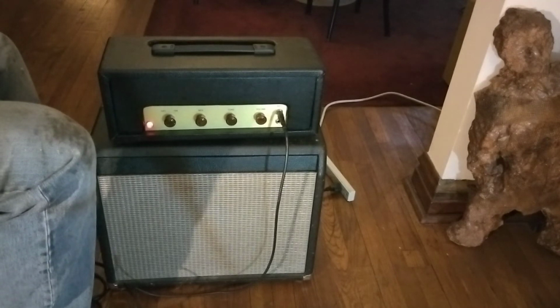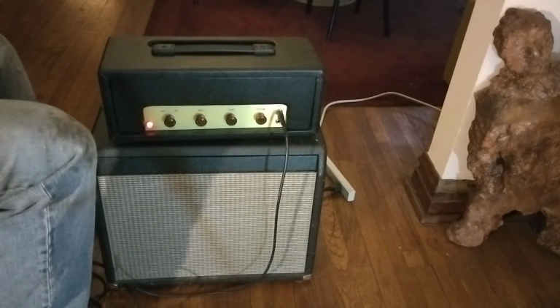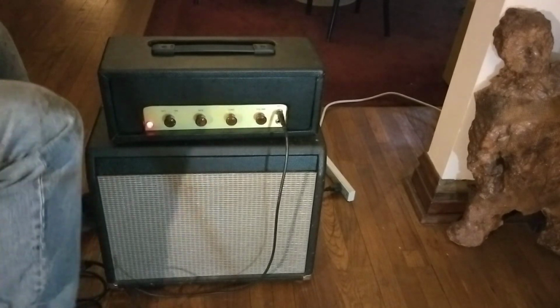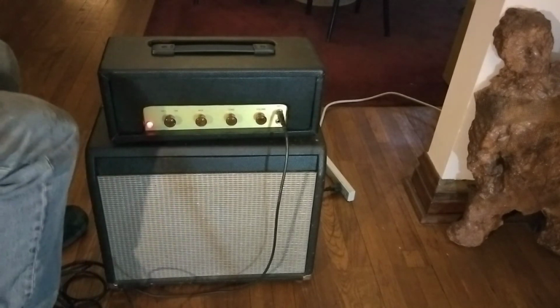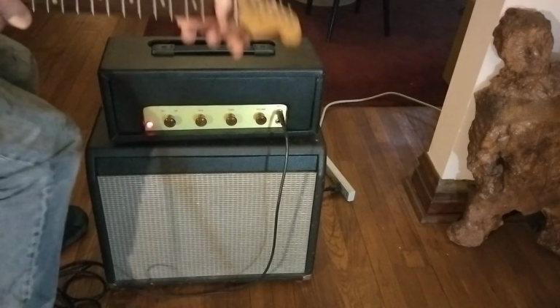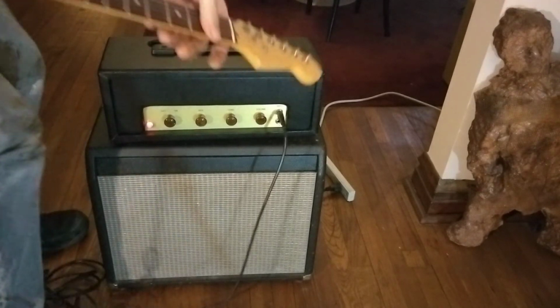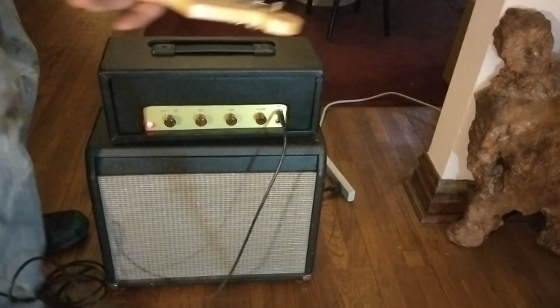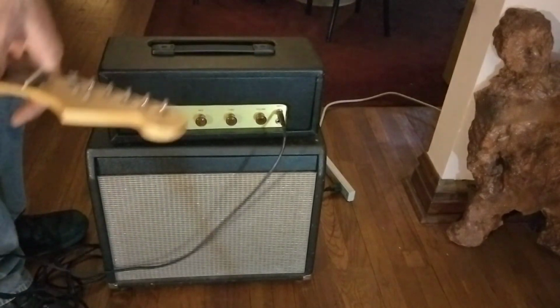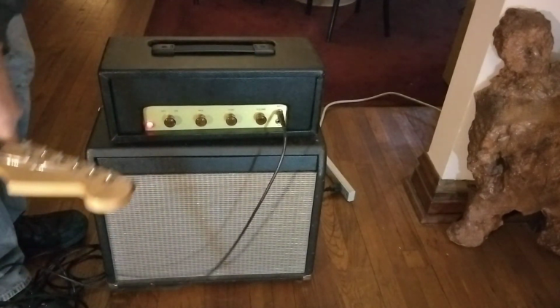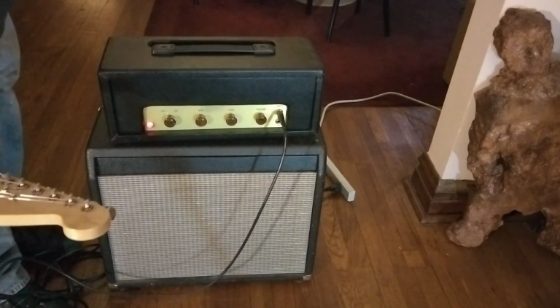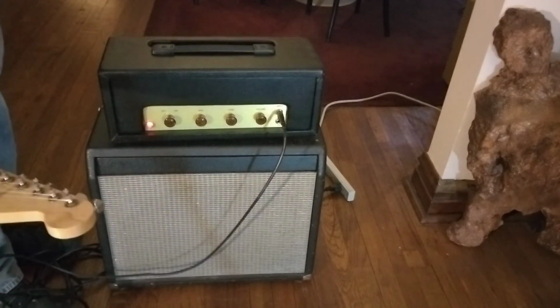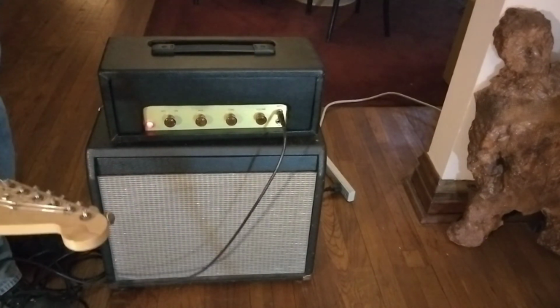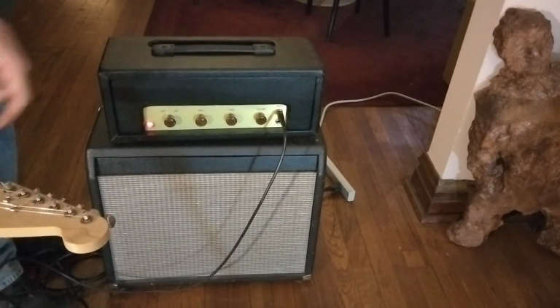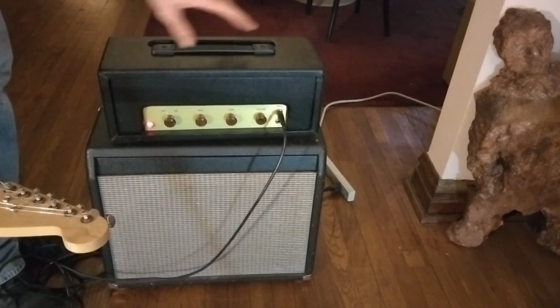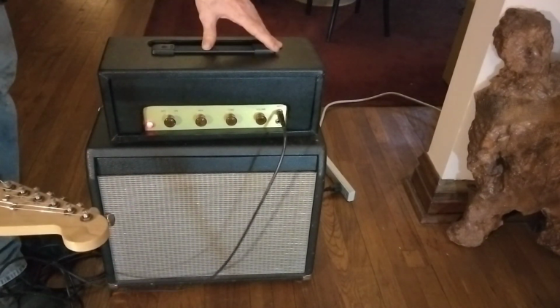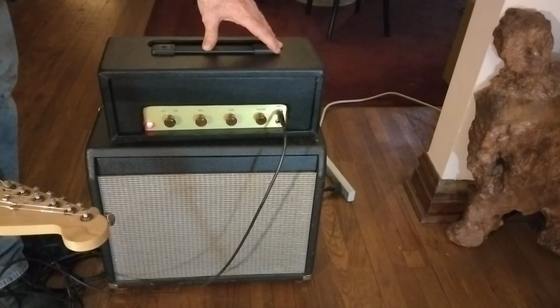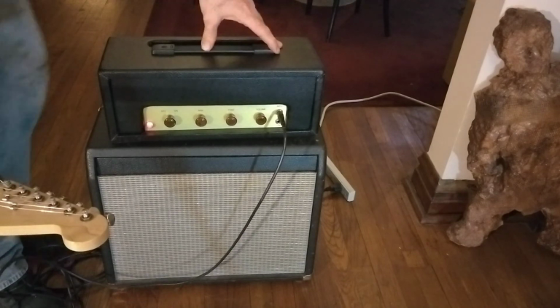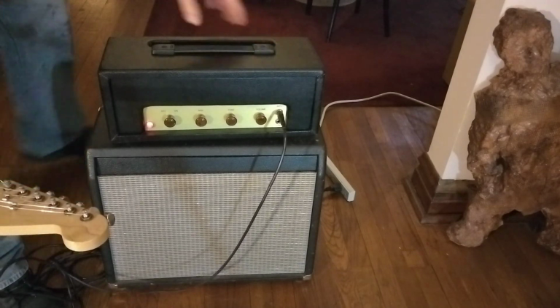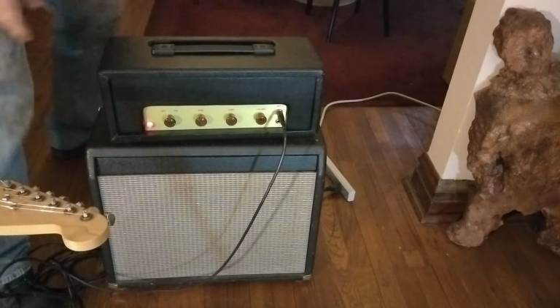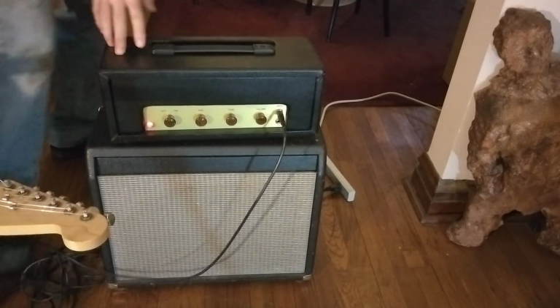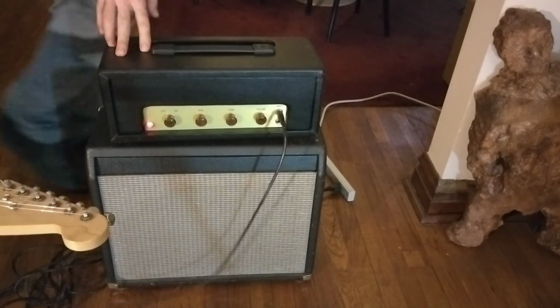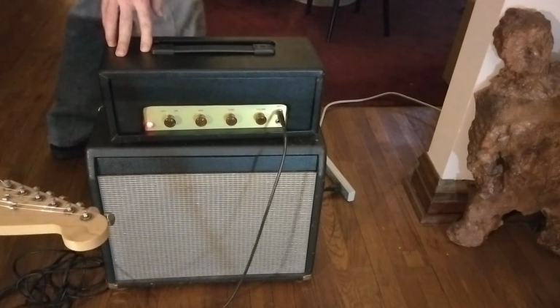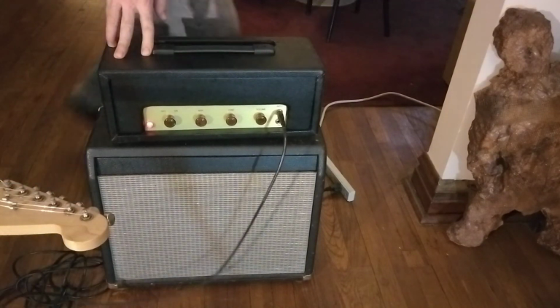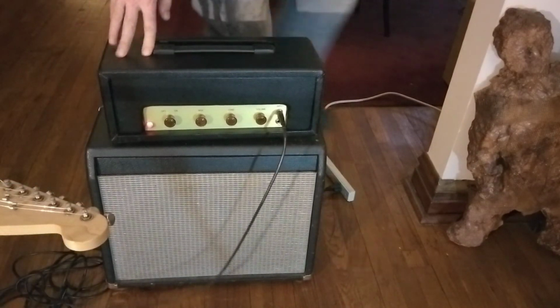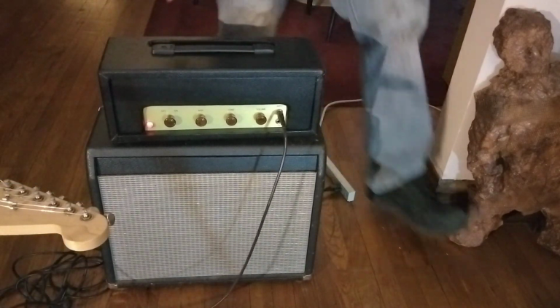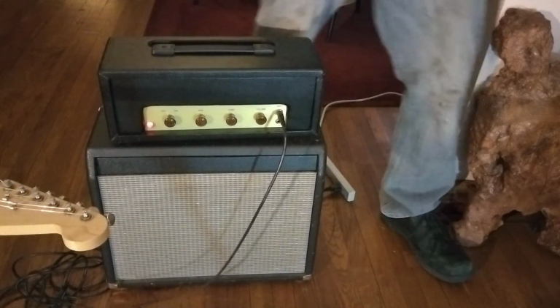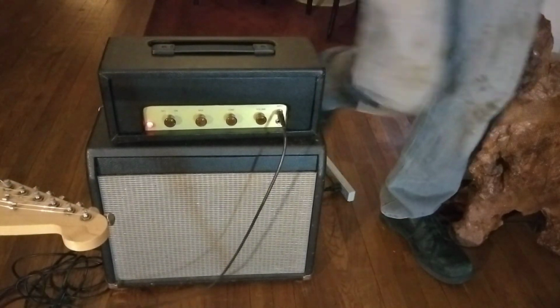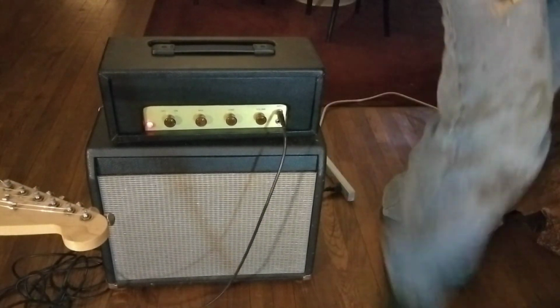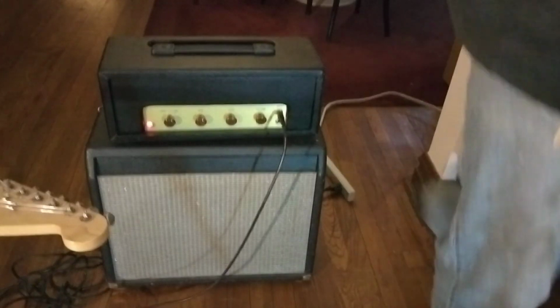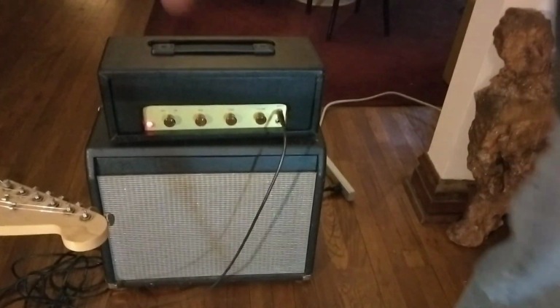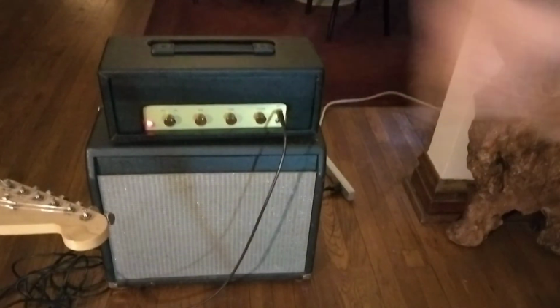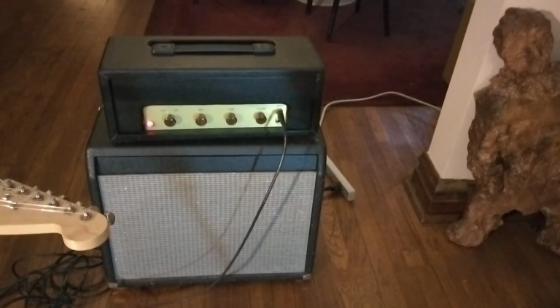I guess that's not going to make me the great guitar player I would like to be, but it gives you an idea of what it sounds like.